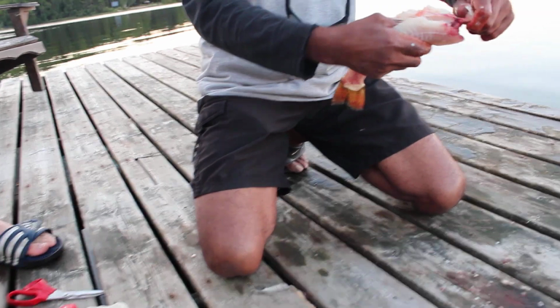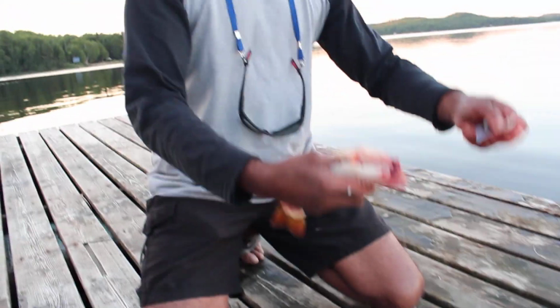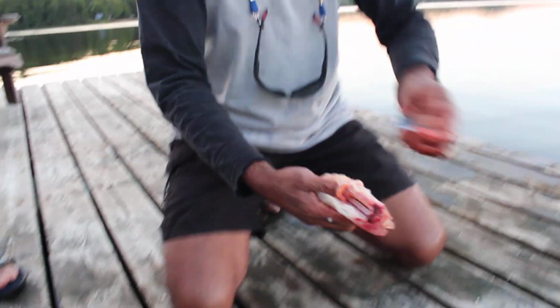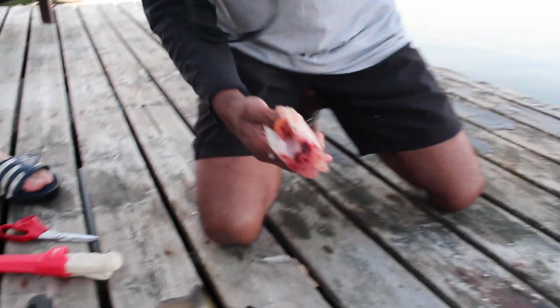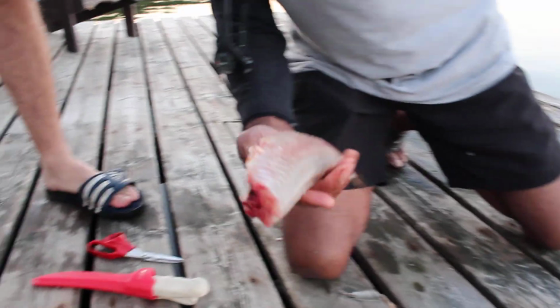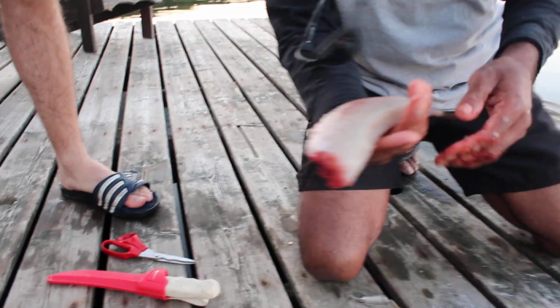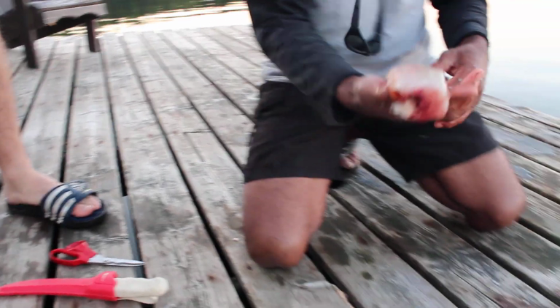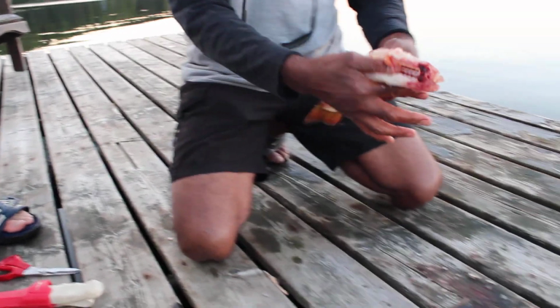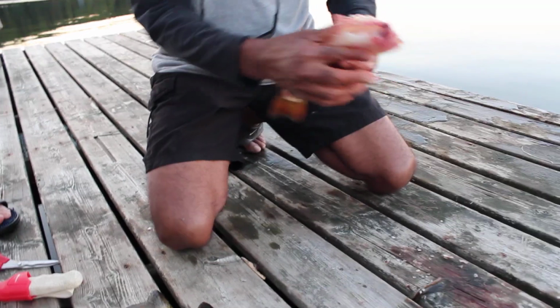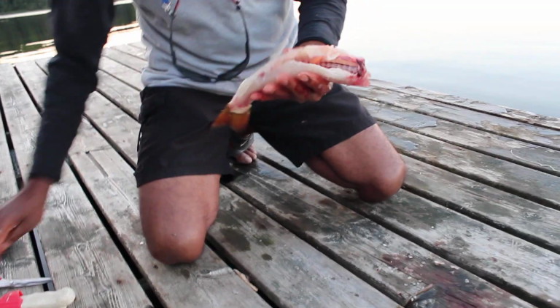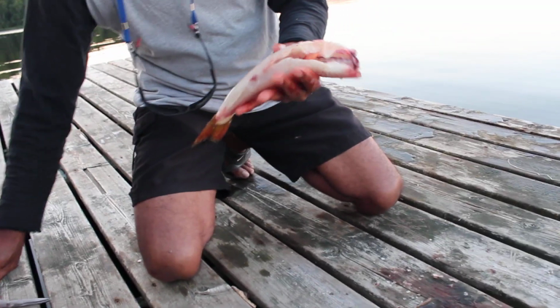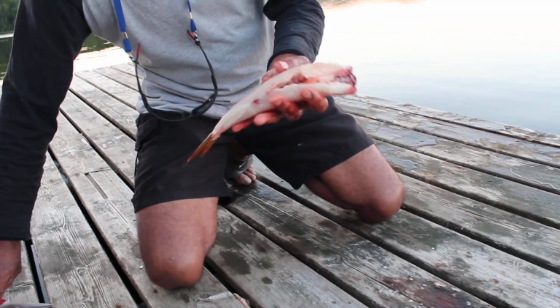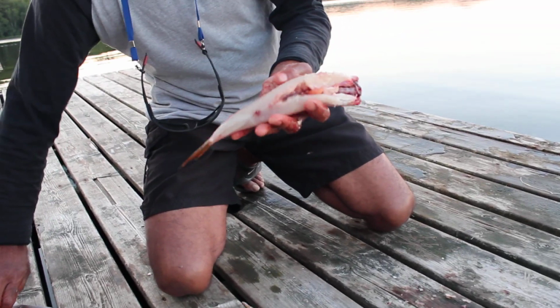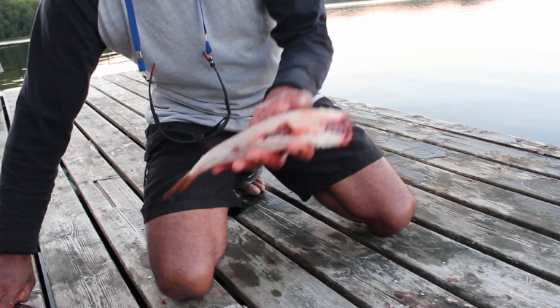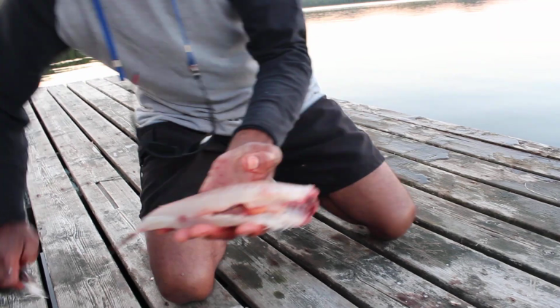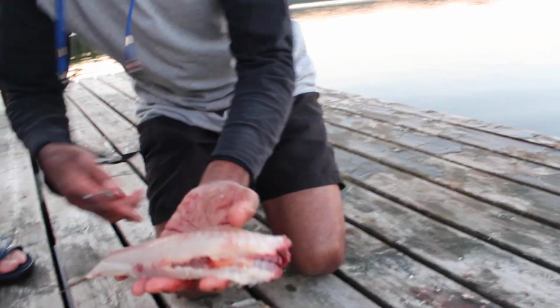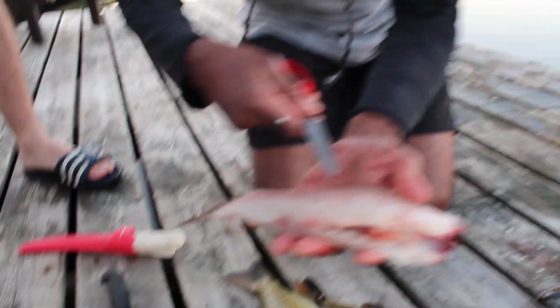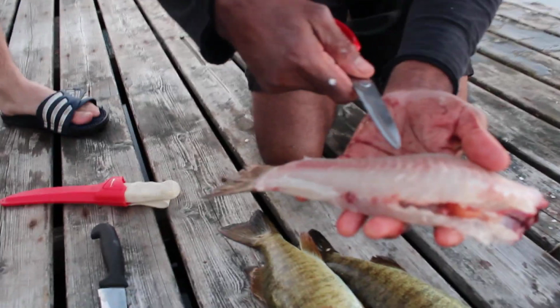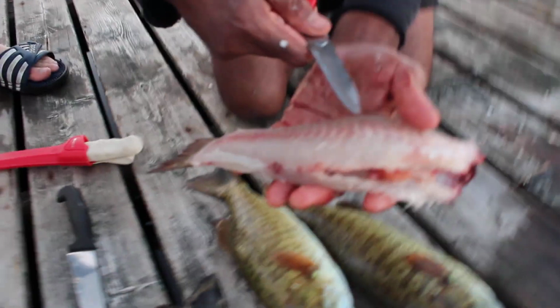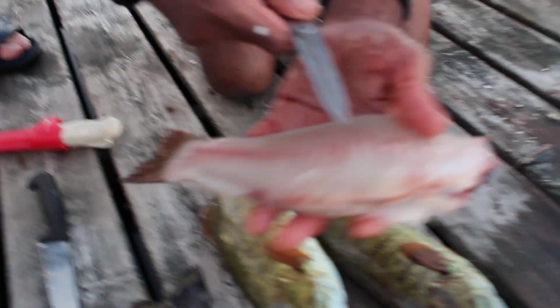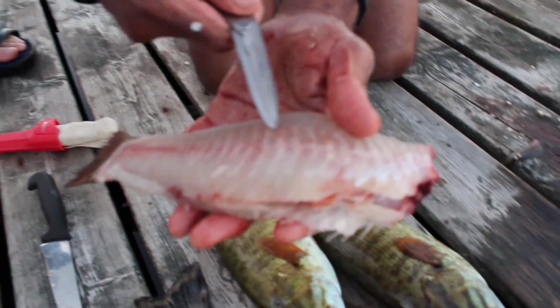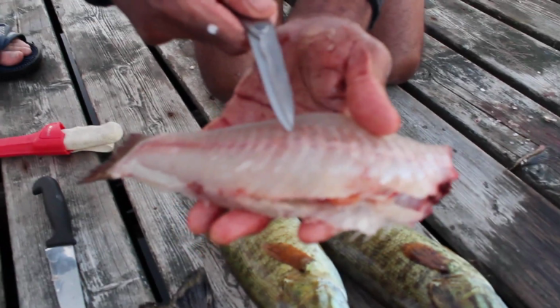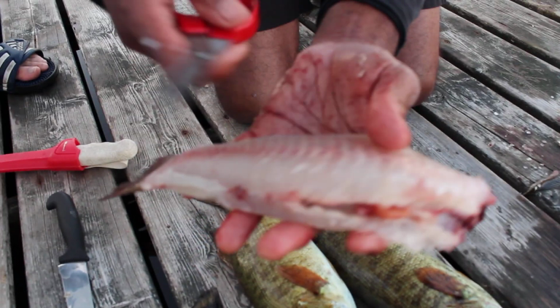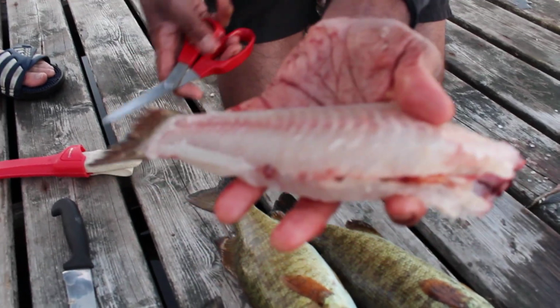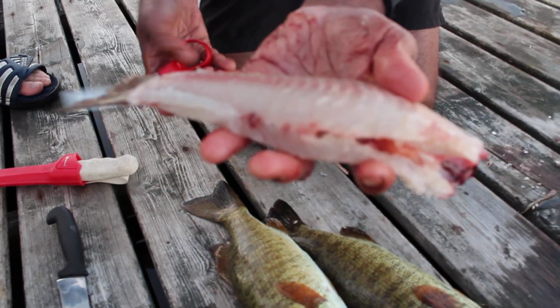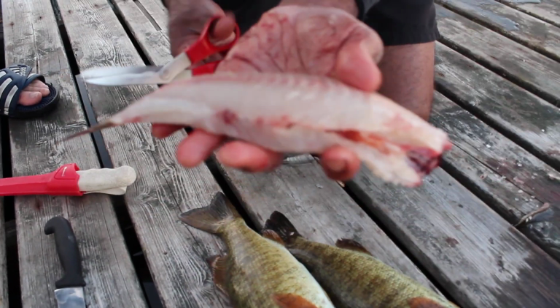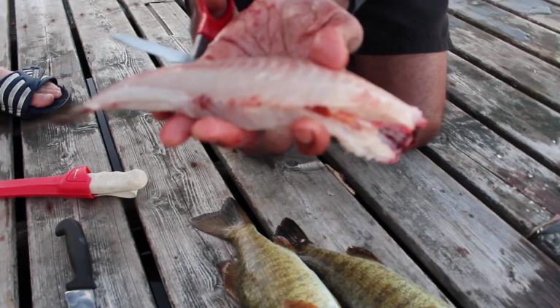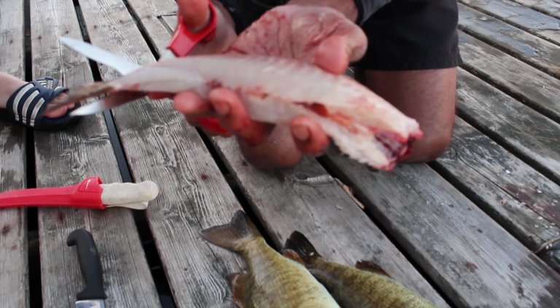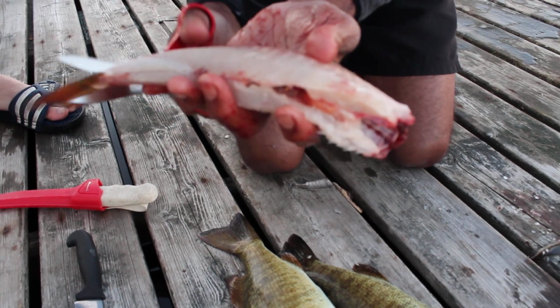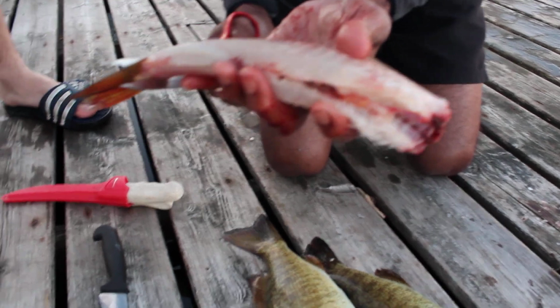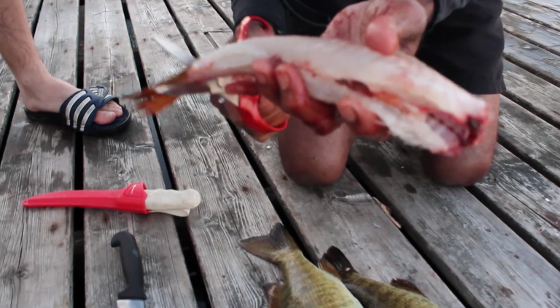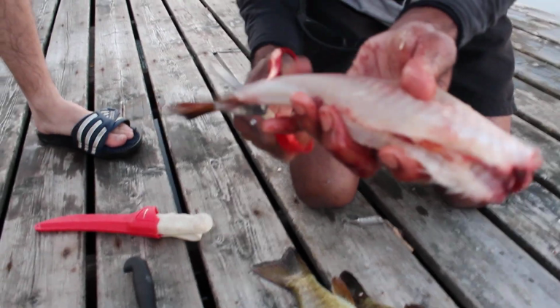That's the hard part with the bass — that big bone. See, that's the black stuff I was talking about. It's not everywhere, just a little bit of it.